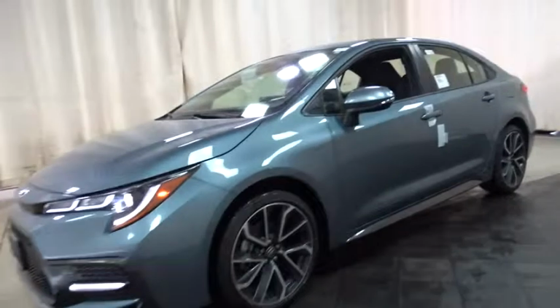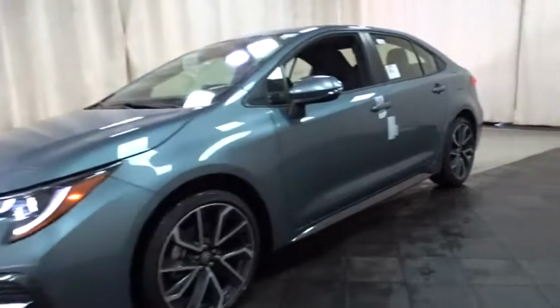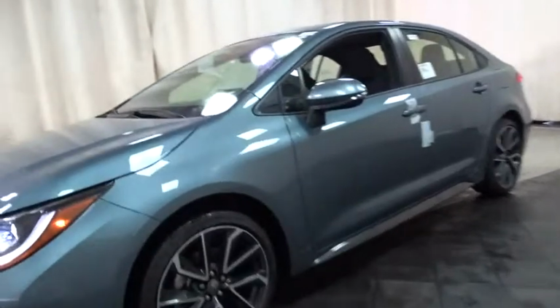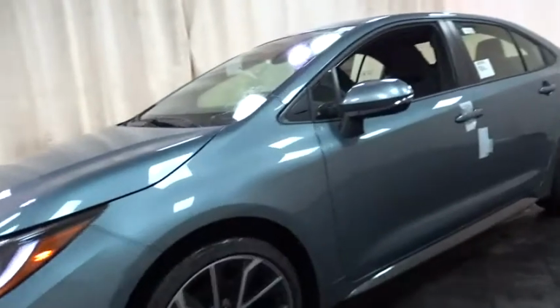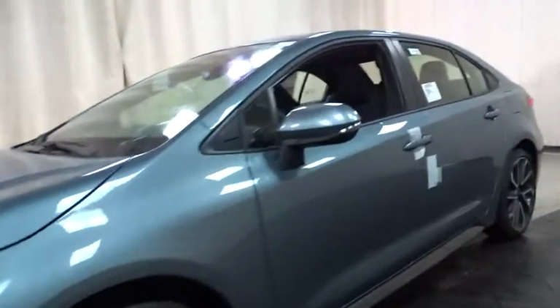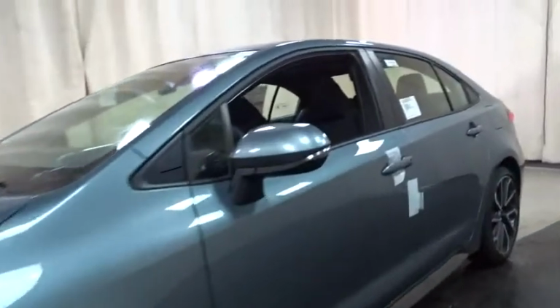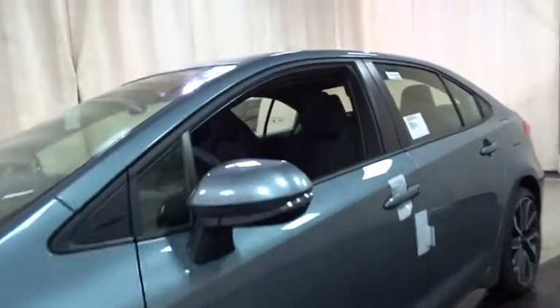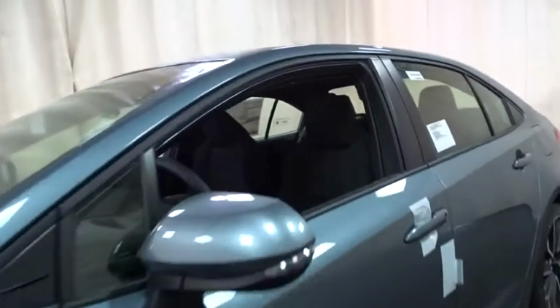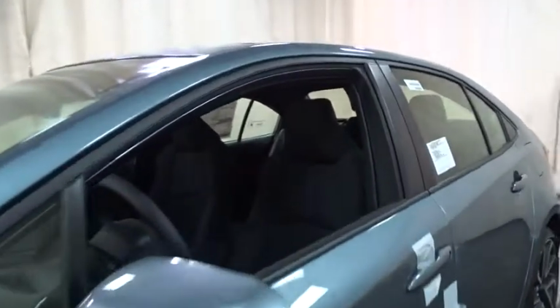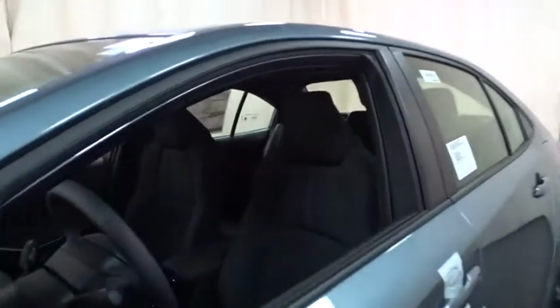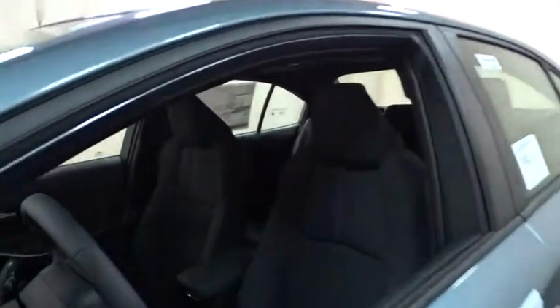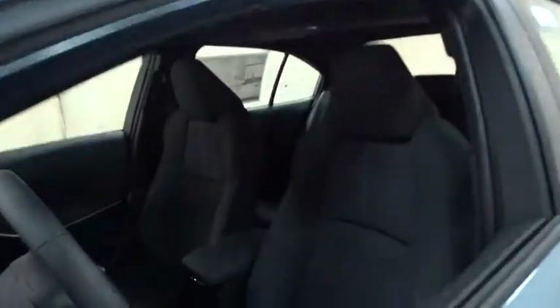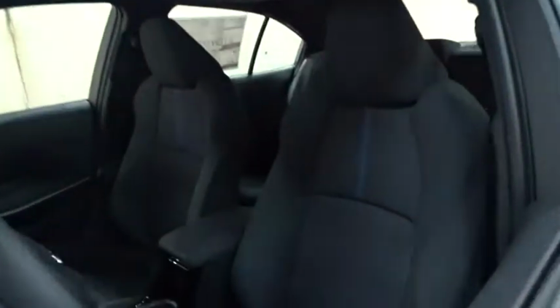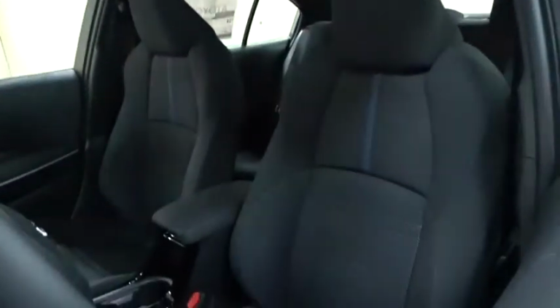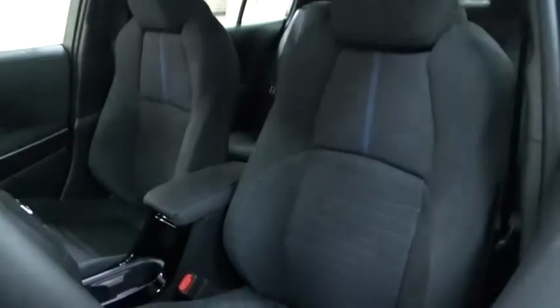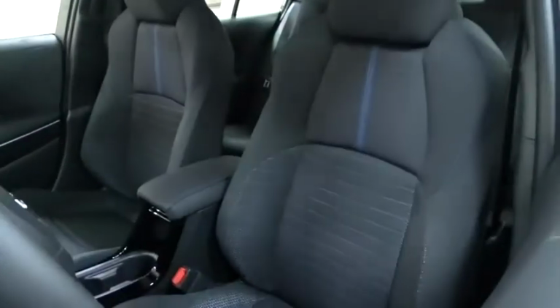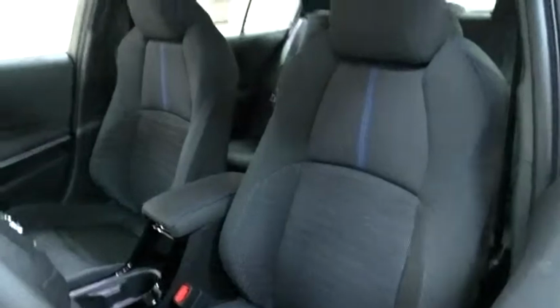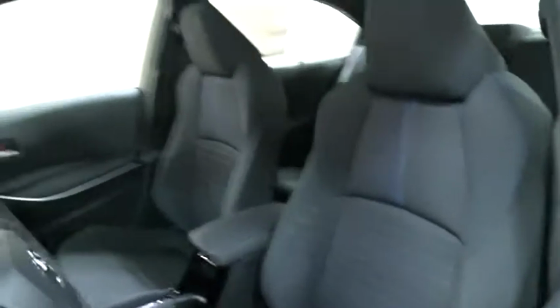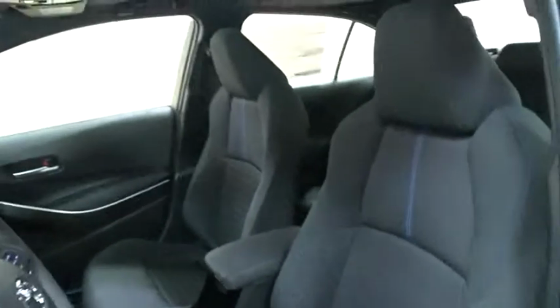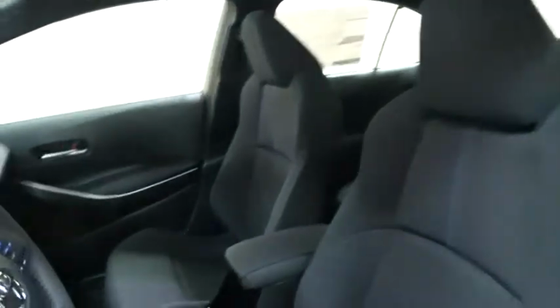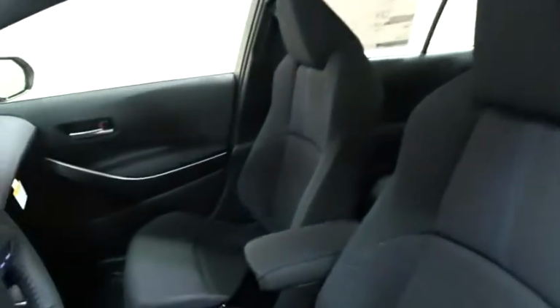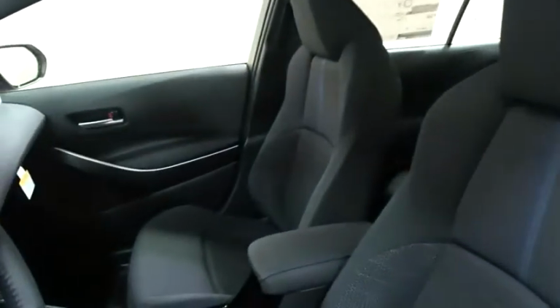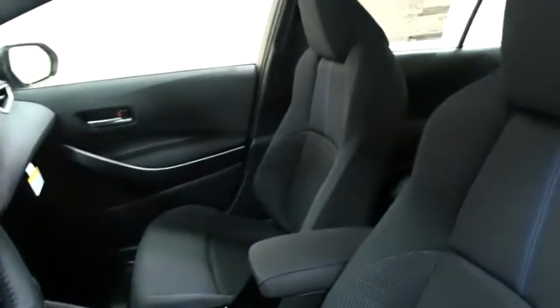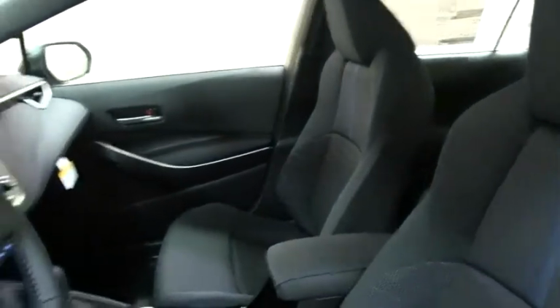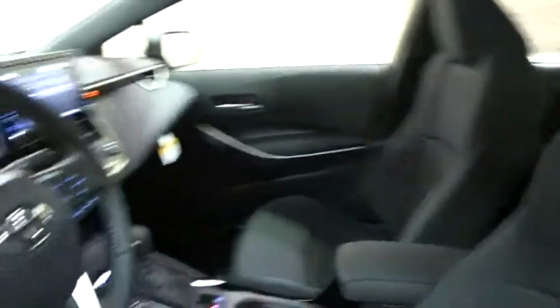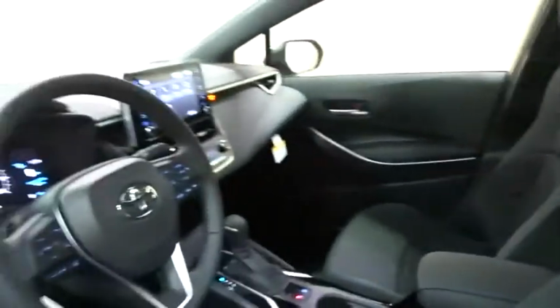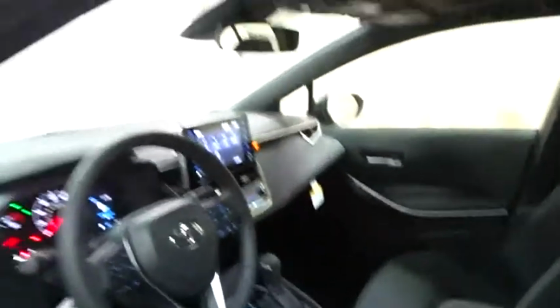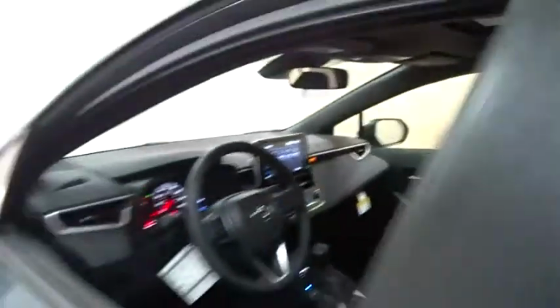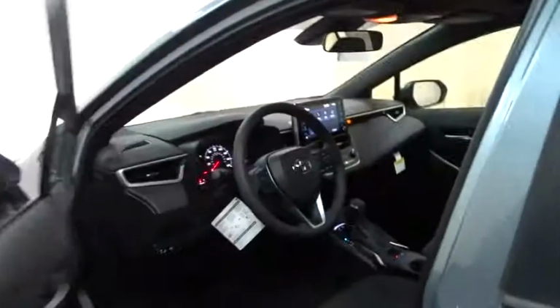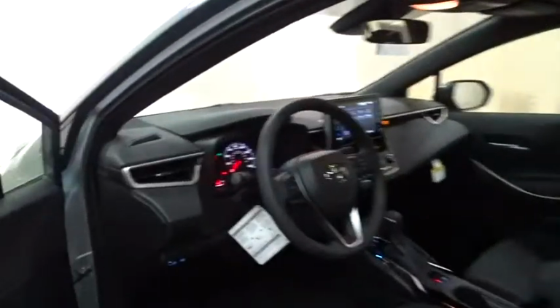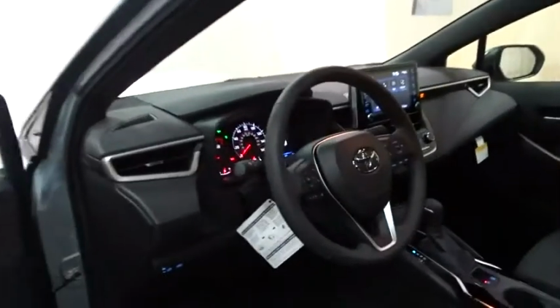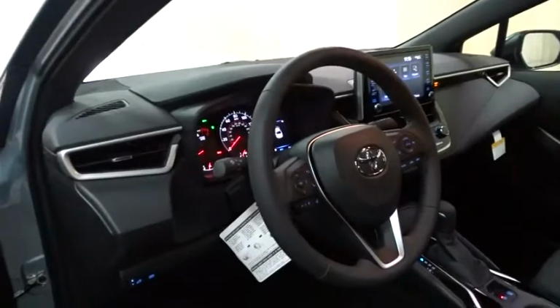Backup camera, anti-lock braking system, steering wheel audio controls, lane departure warning, stability control, traction control, keyless entry, leather-wrapped steering wheel, Bluetooth.